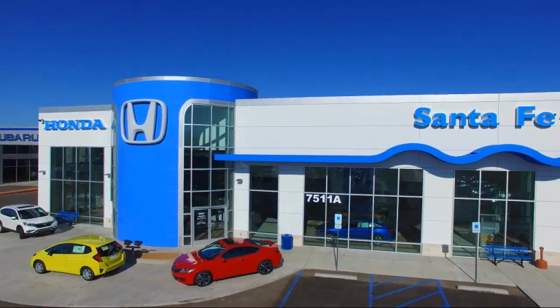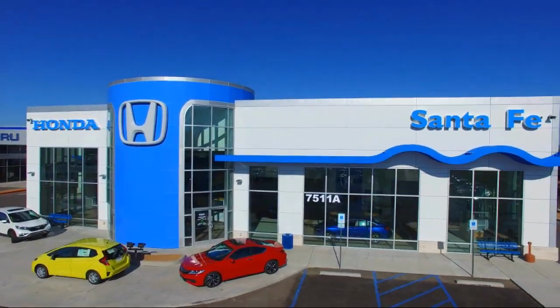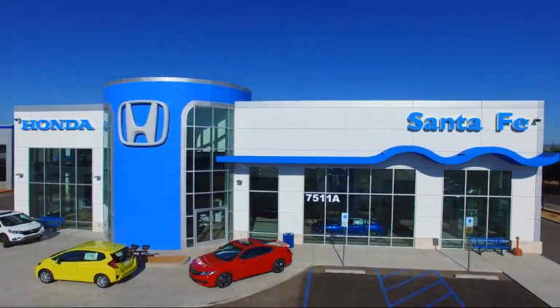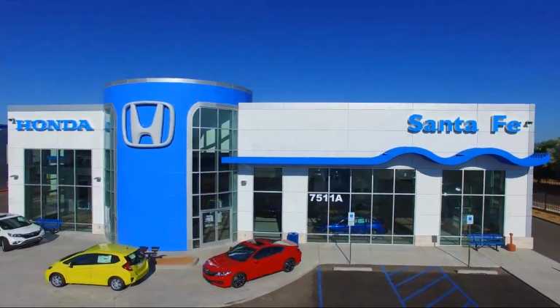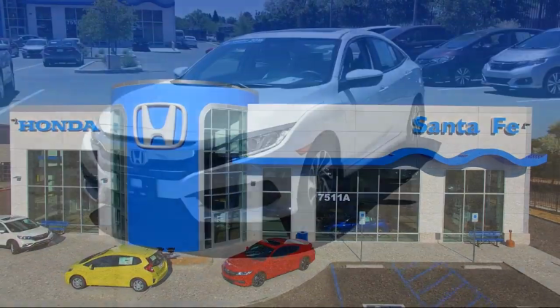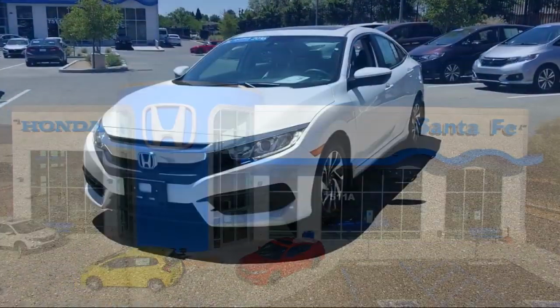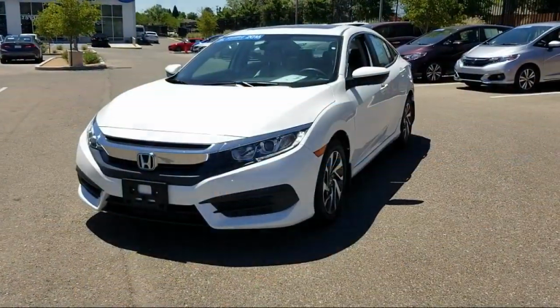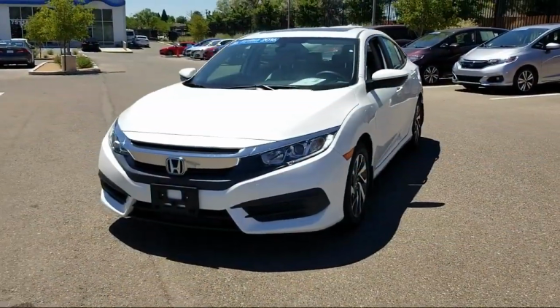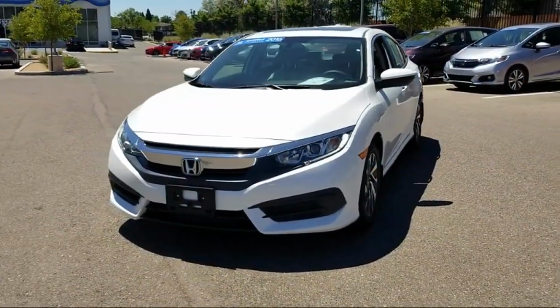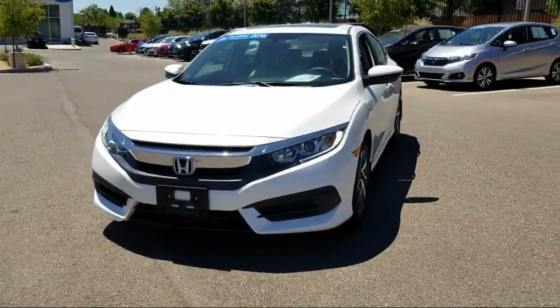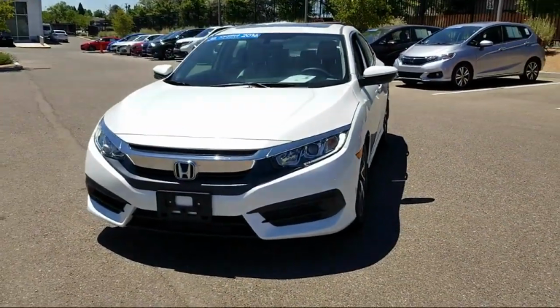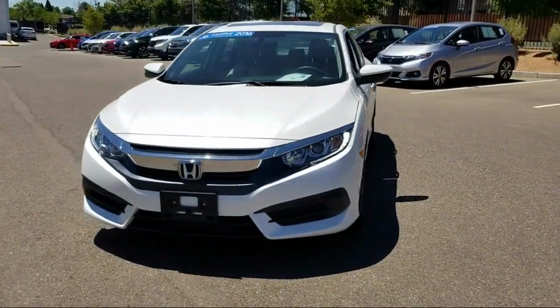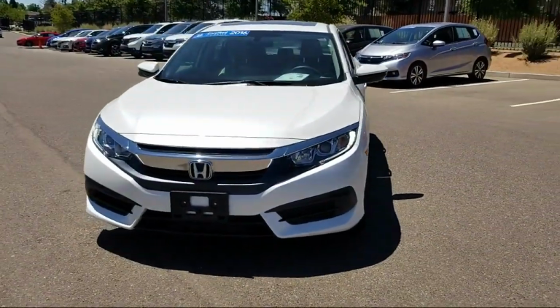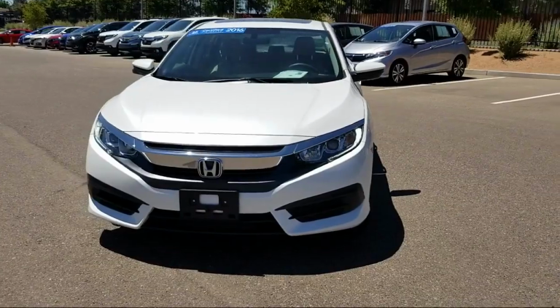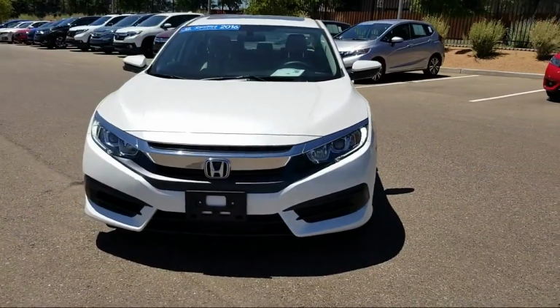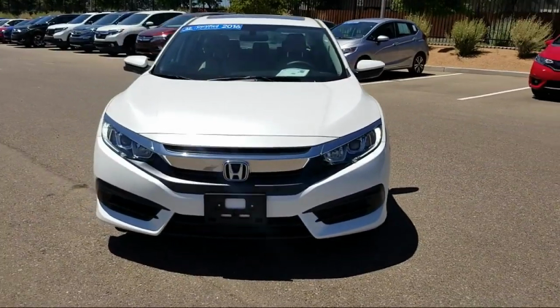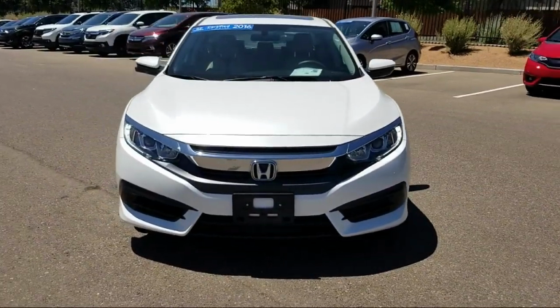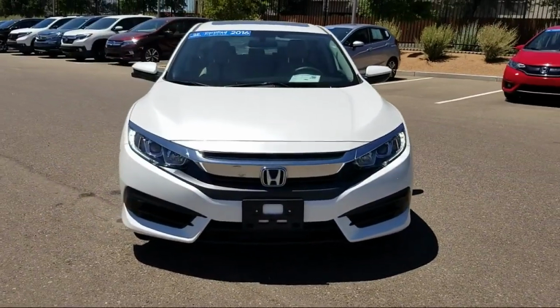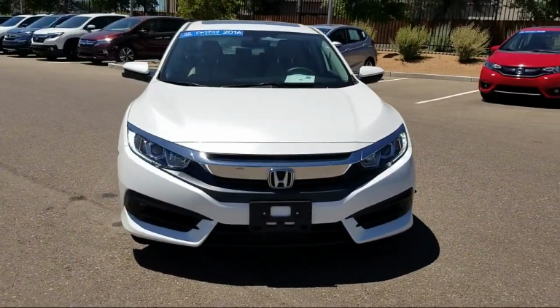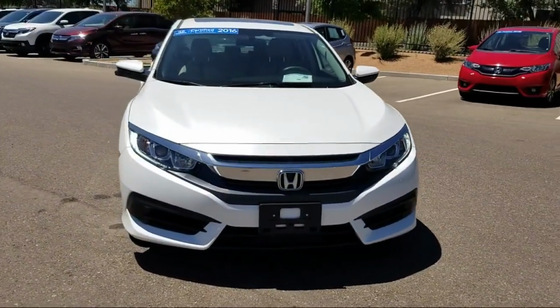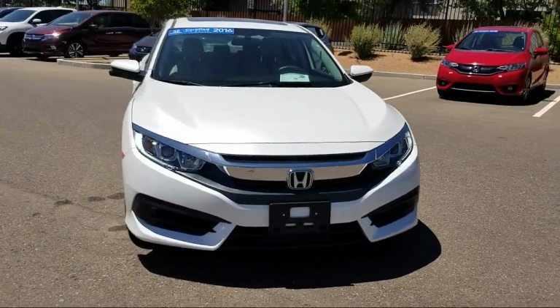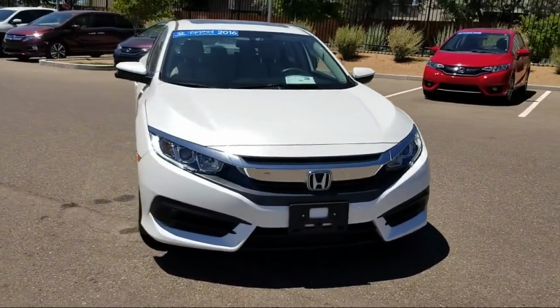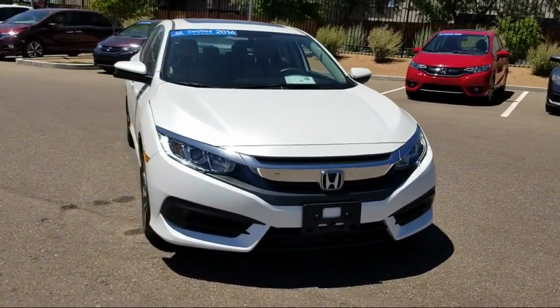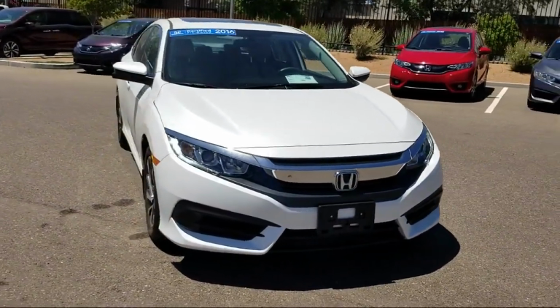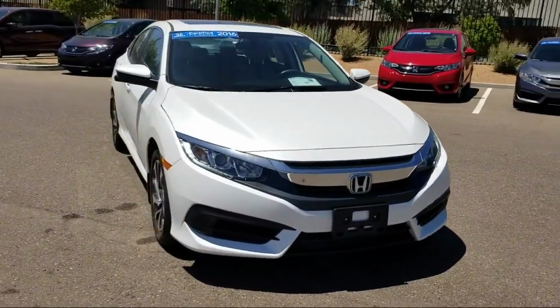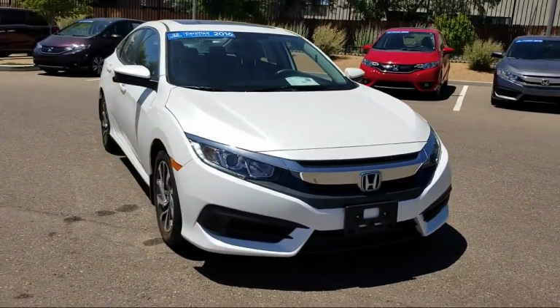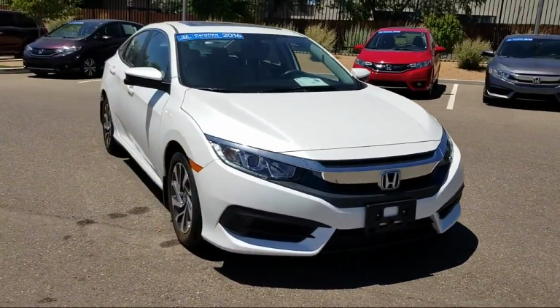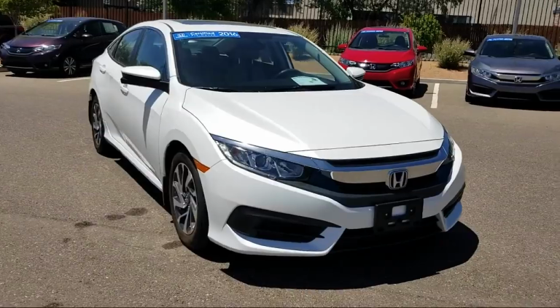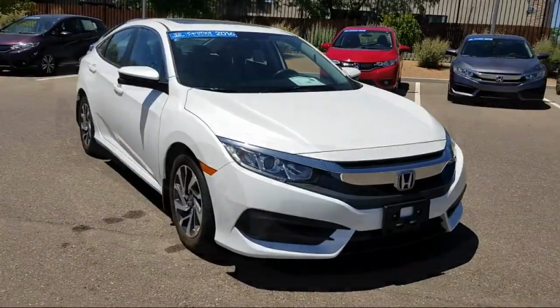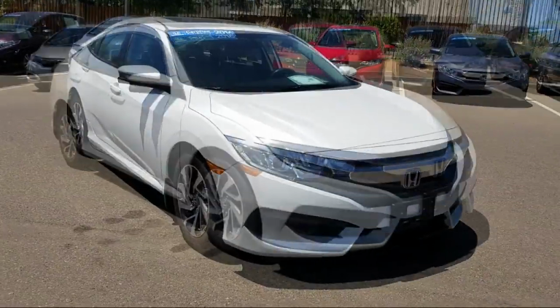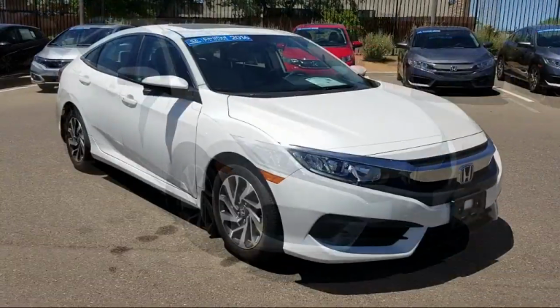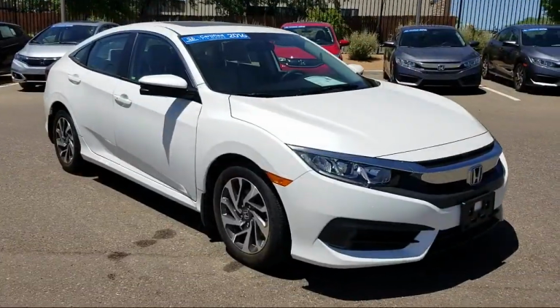It comes equipped with alloy wheels, rear view camera, keyless entry, tire pressure monitoring system, air conditioning, 8-speaker audio system, and traction control.